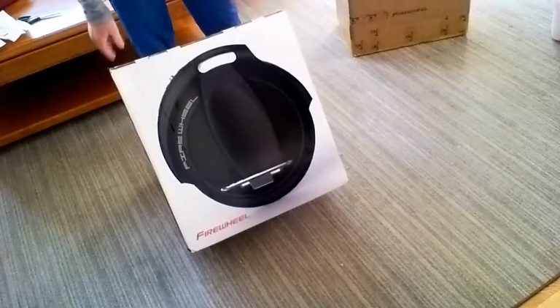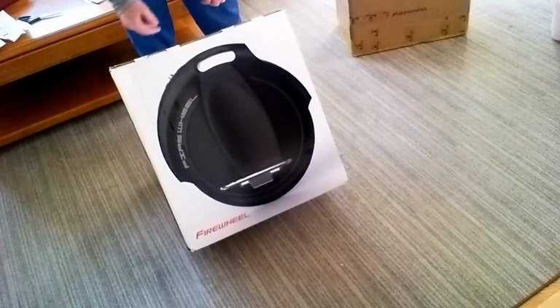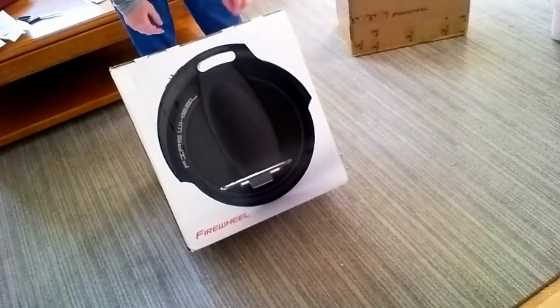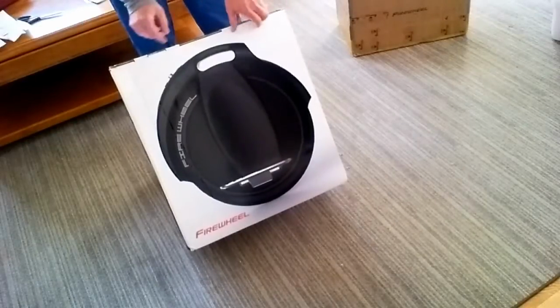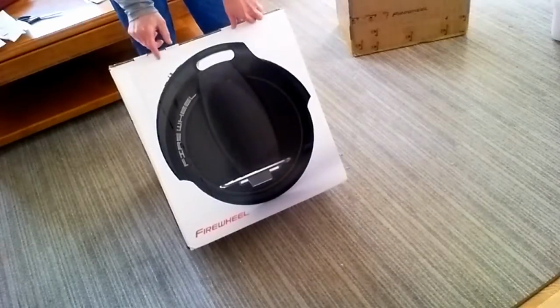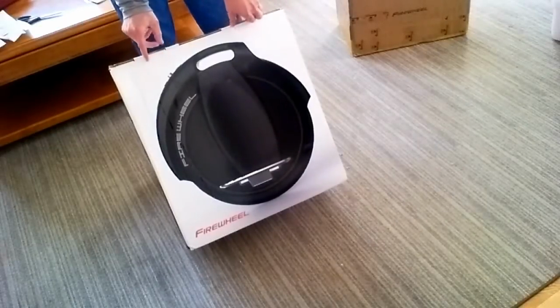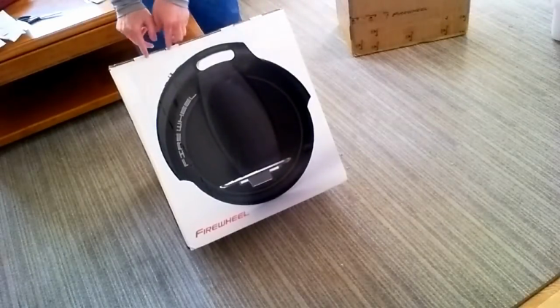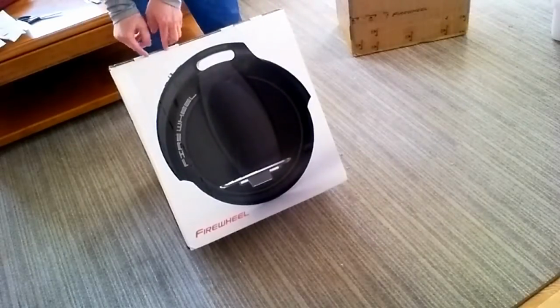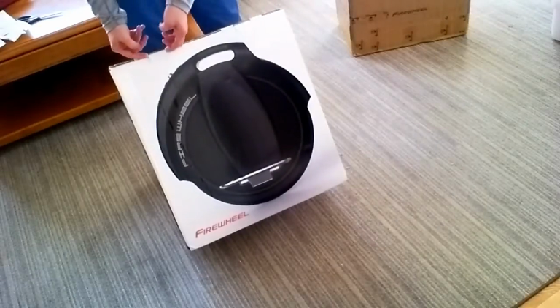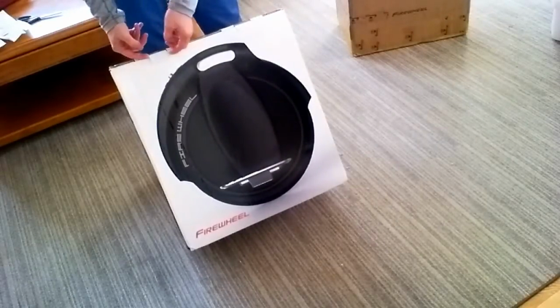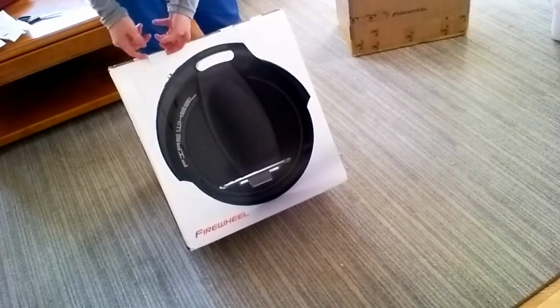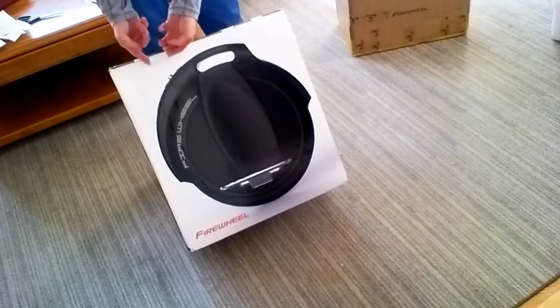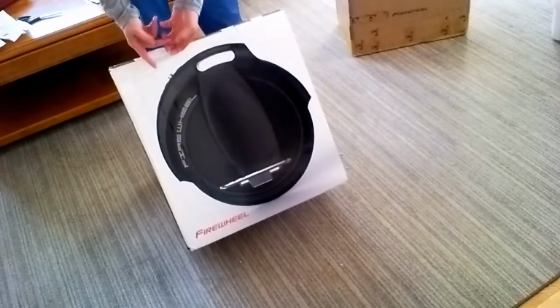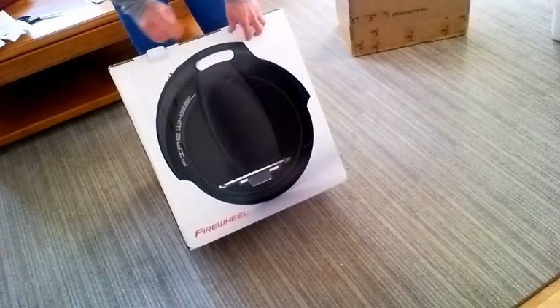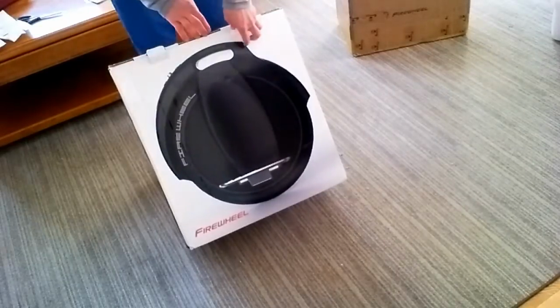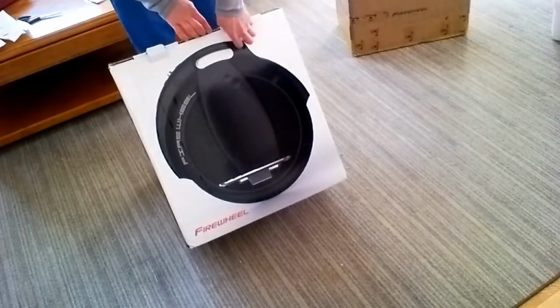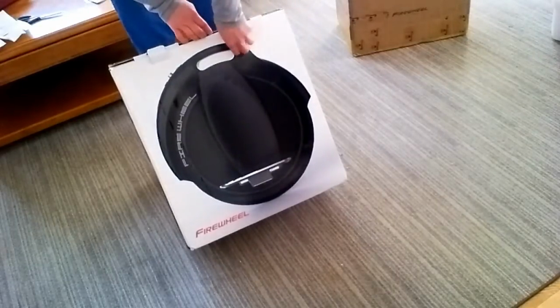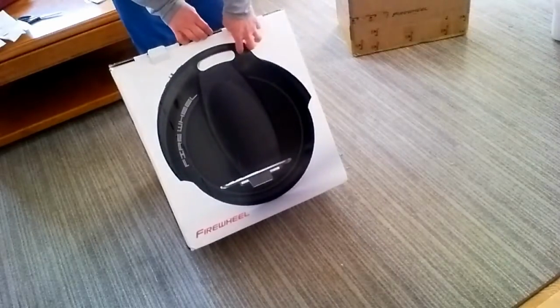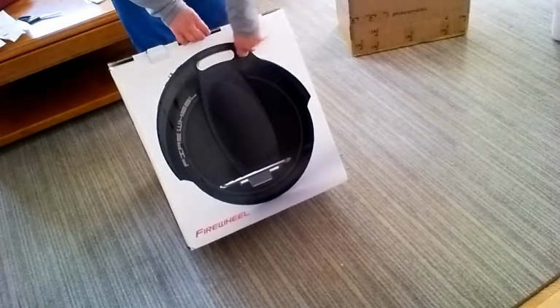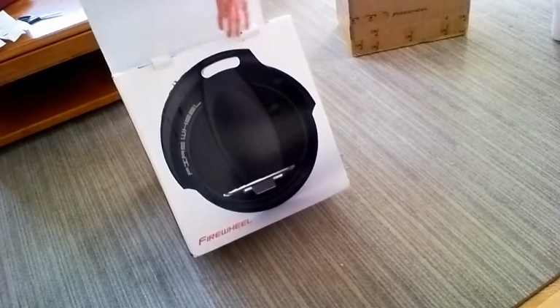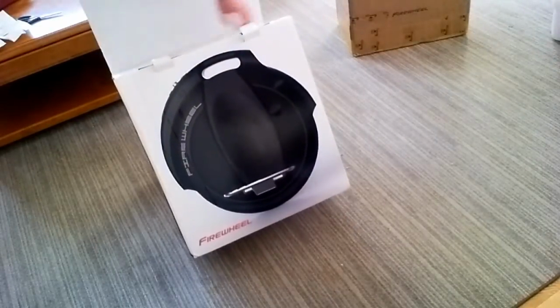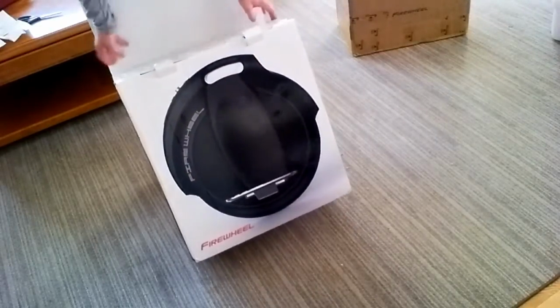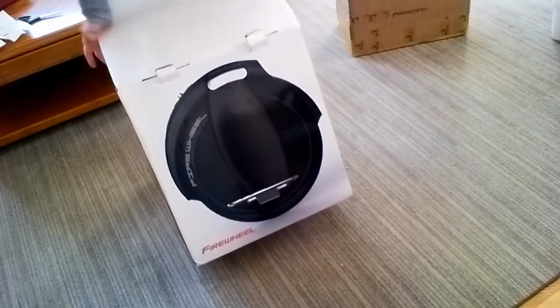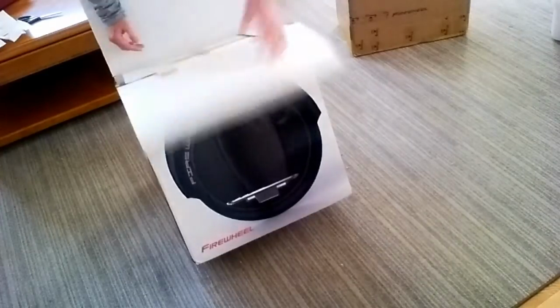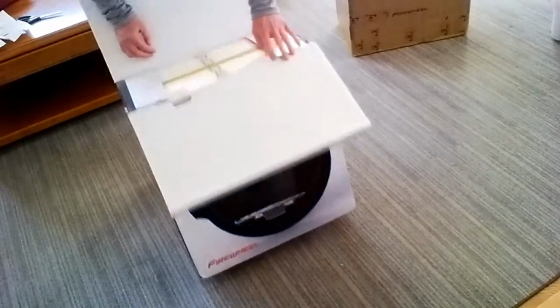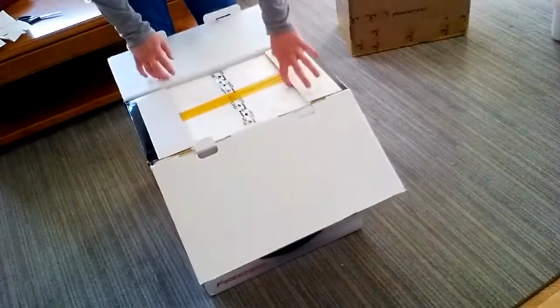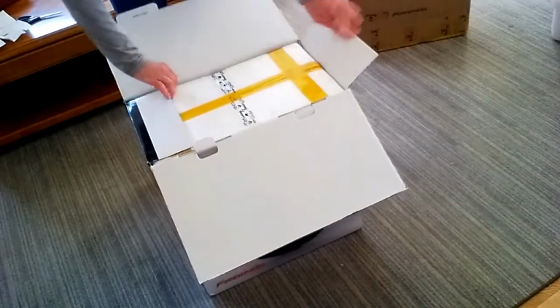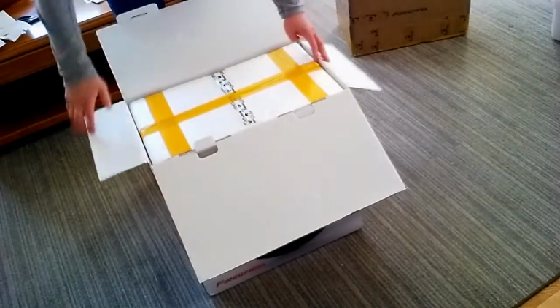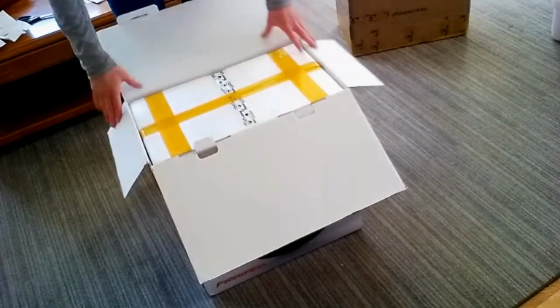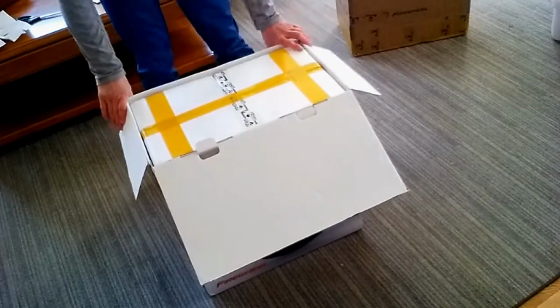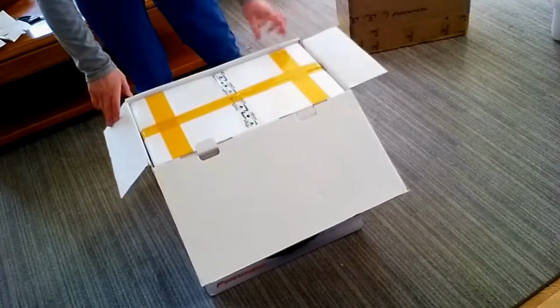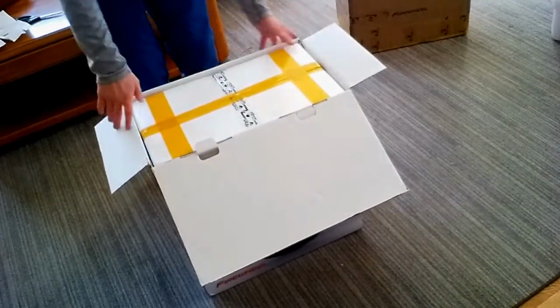Get a good look at the box there. This is the F260, which is the 260 watt-hour model. It's about twice the battery power of the older wheel that I've got.